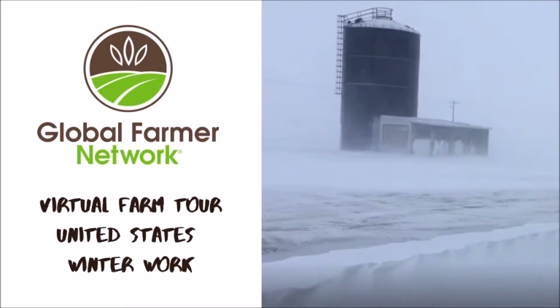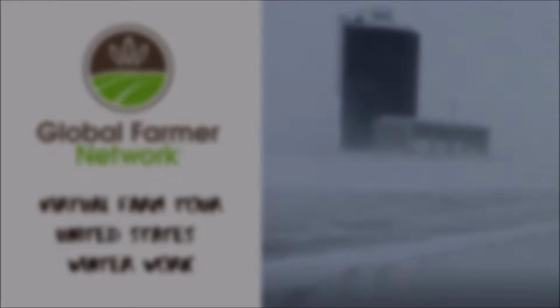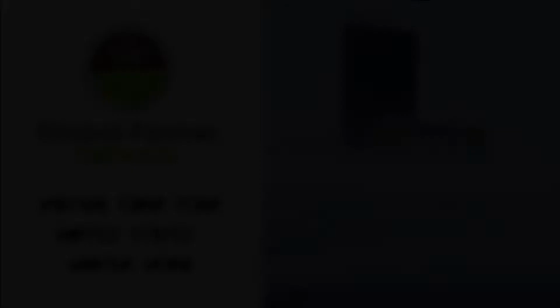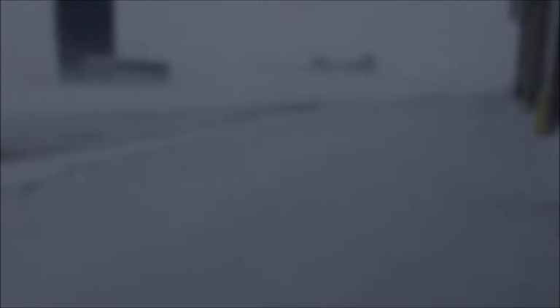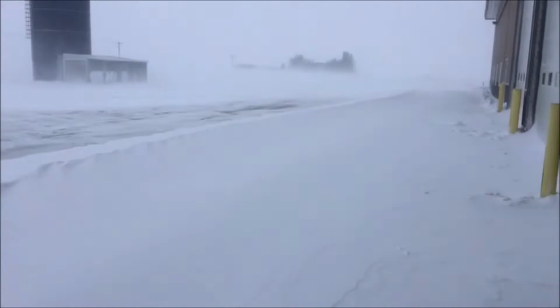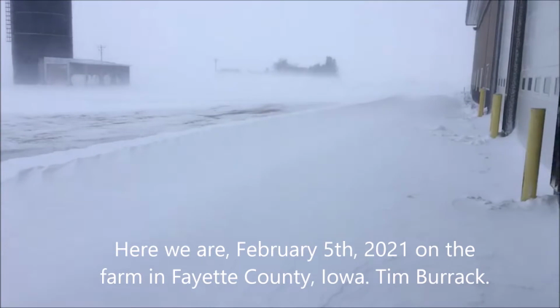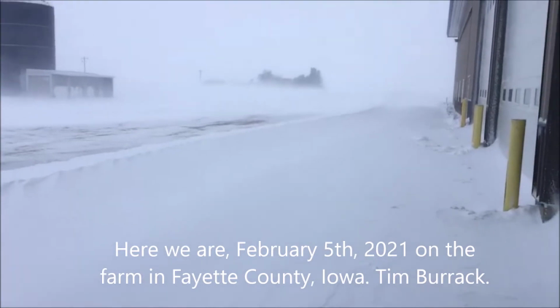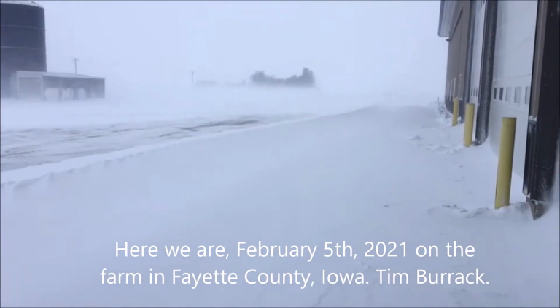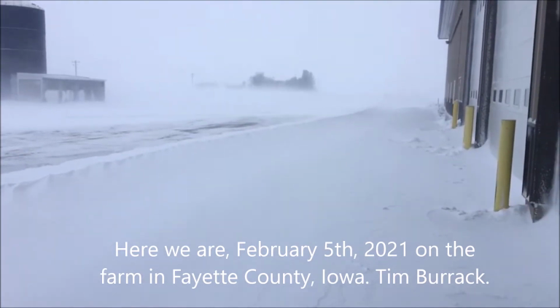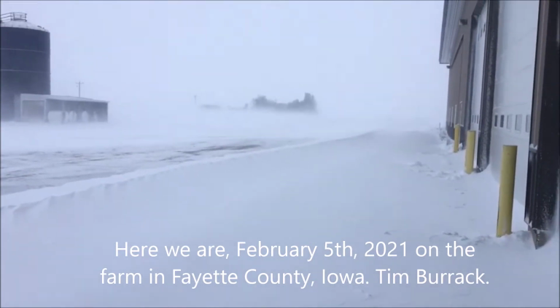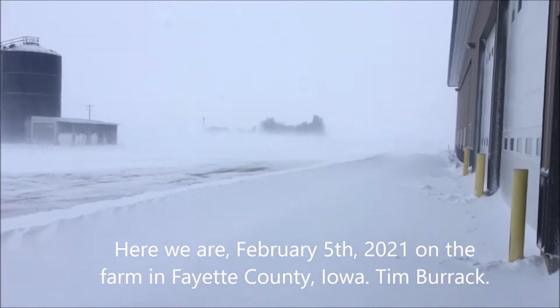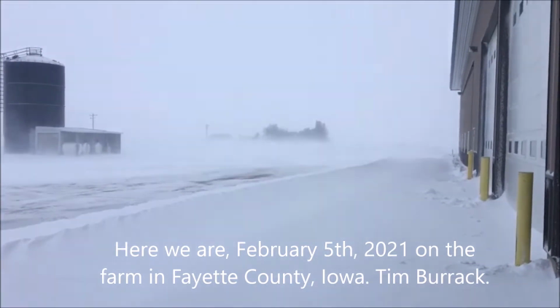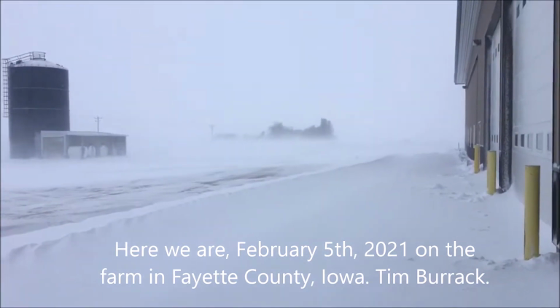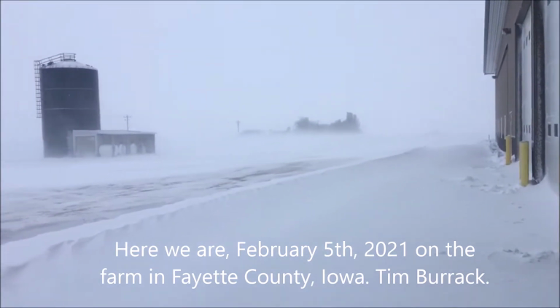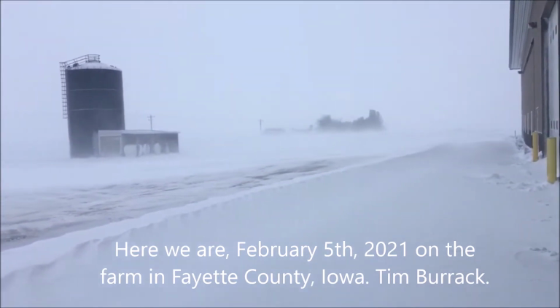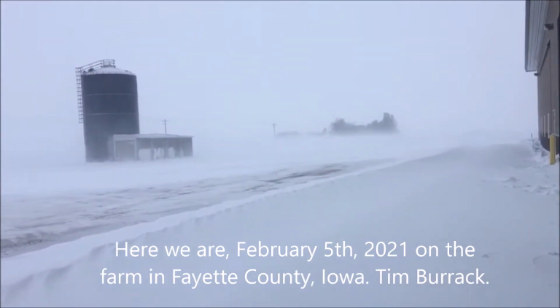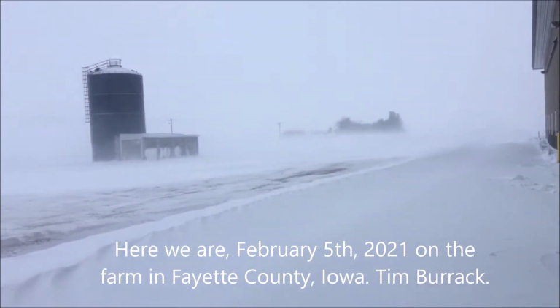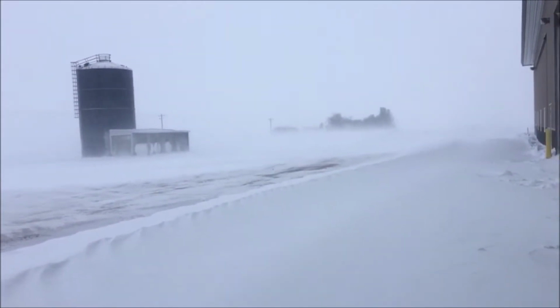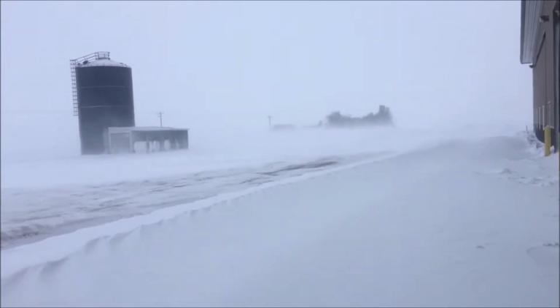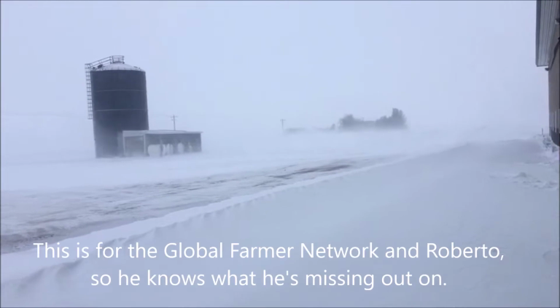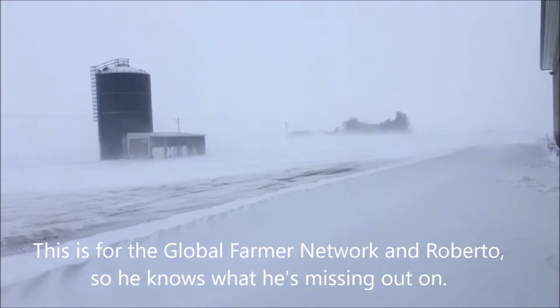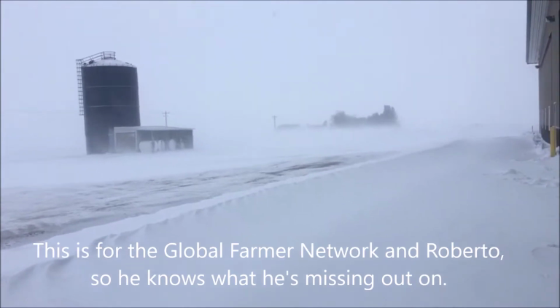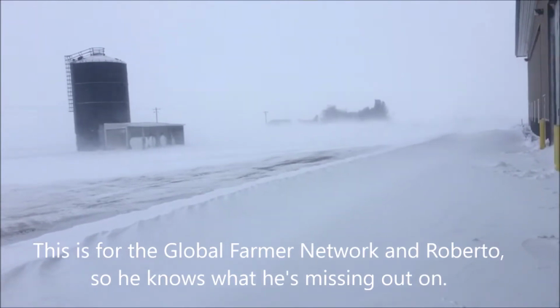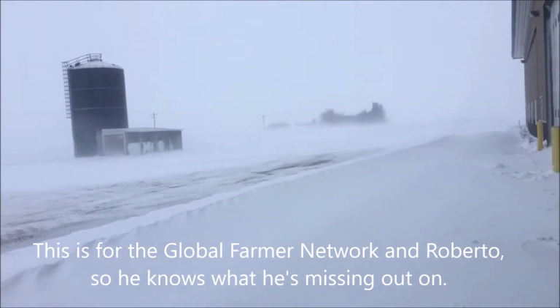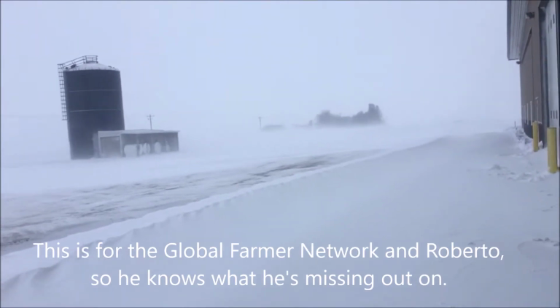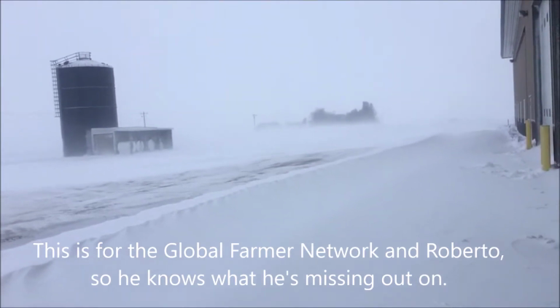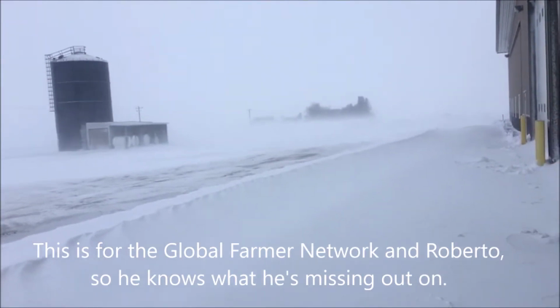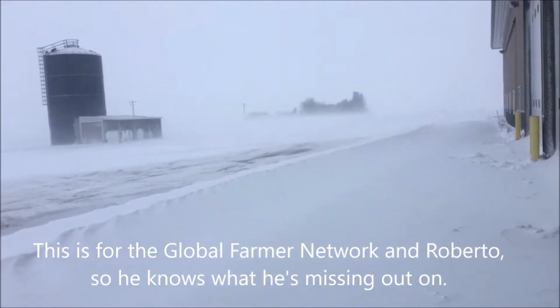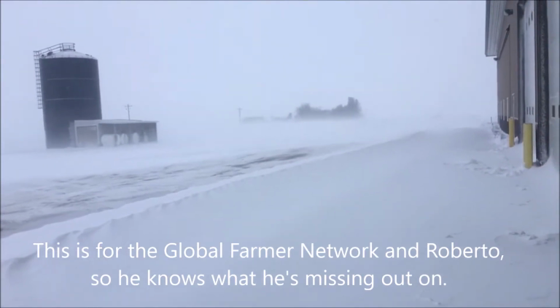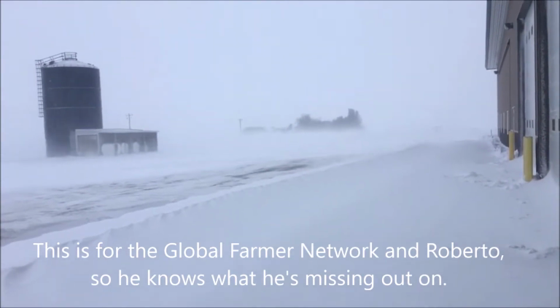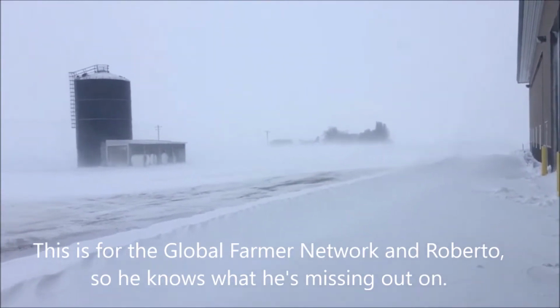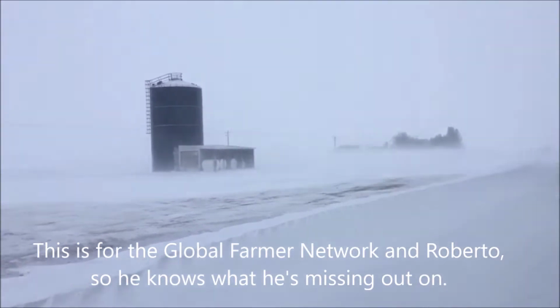Here we are, February 5th, 2021, on the farm in Fayette County, Iowa. Timber Rack. This is for the Global Farmer Network and Roberto, so he knows what he's missing out on.